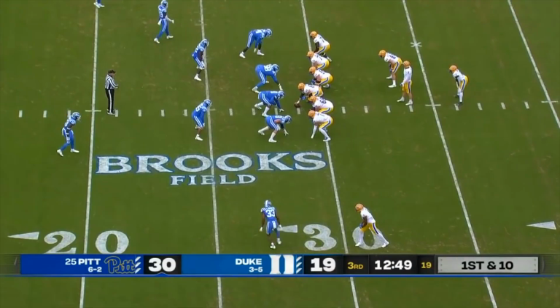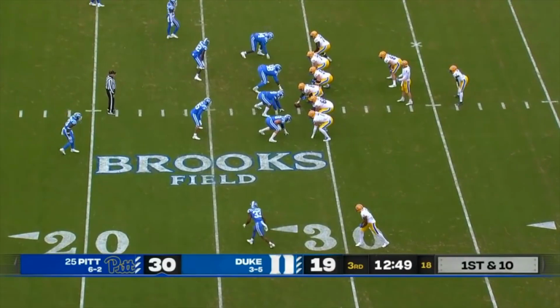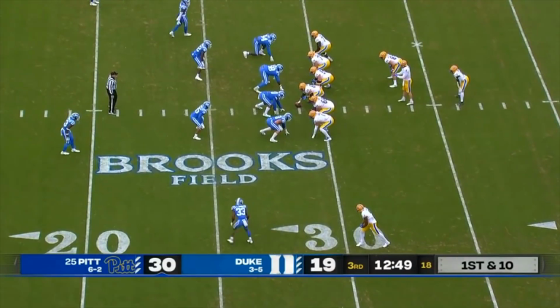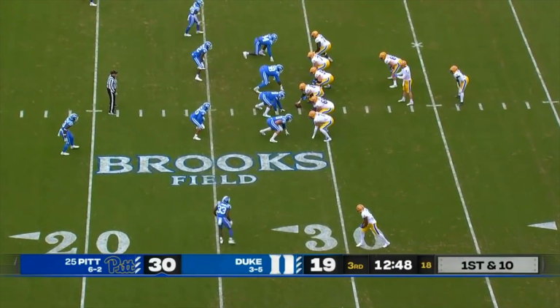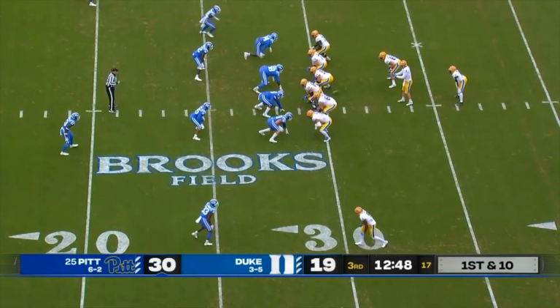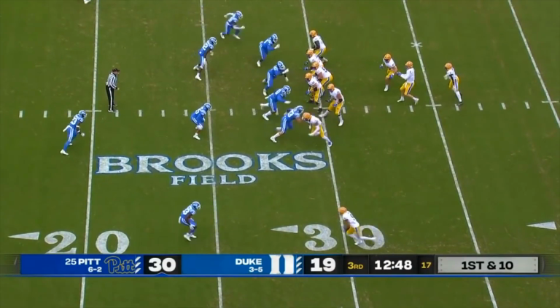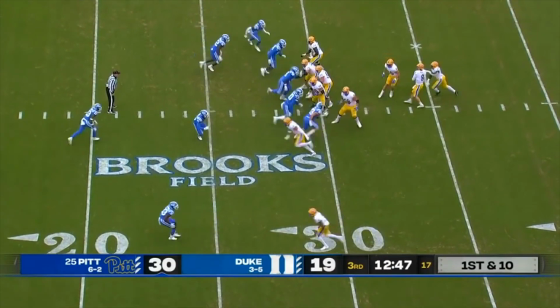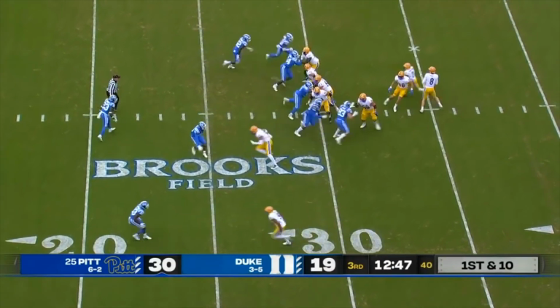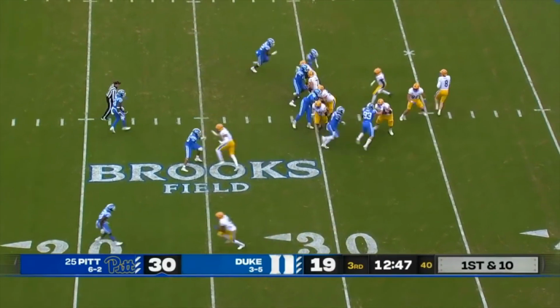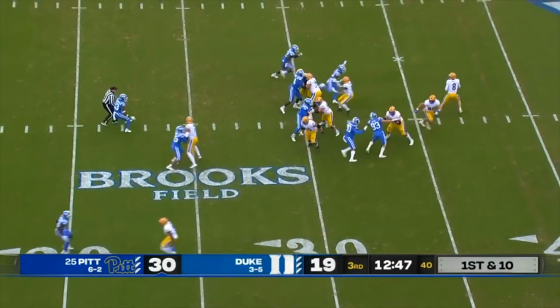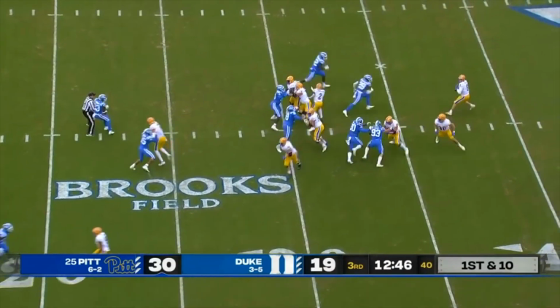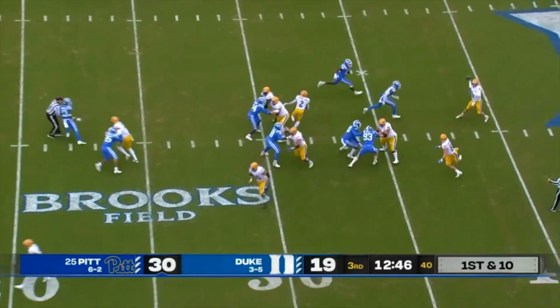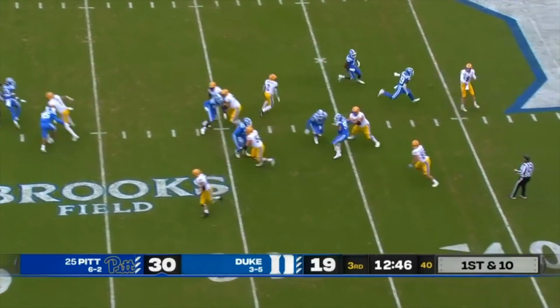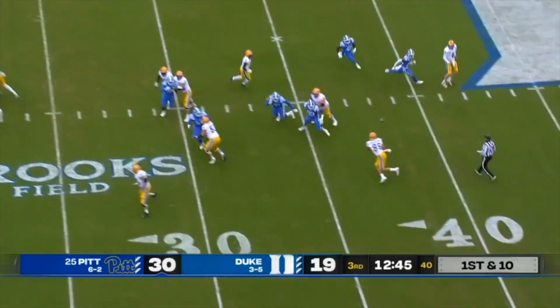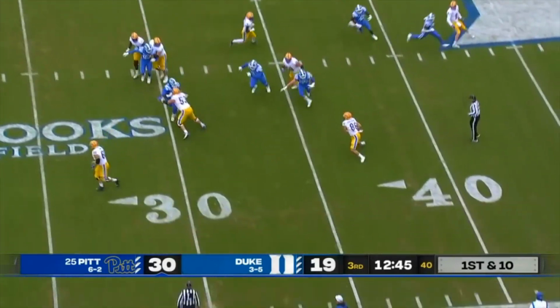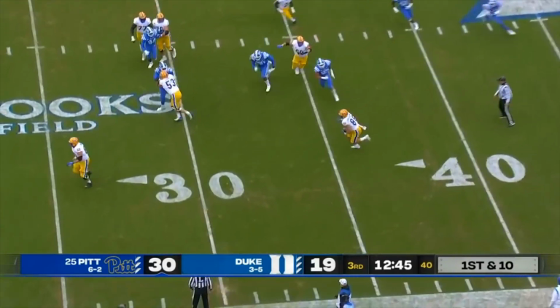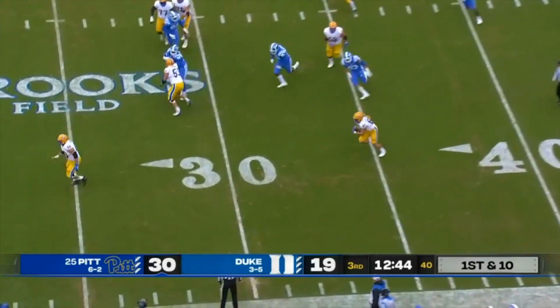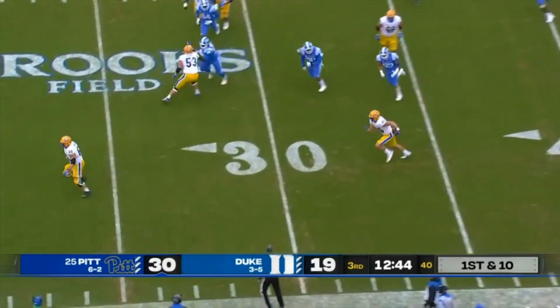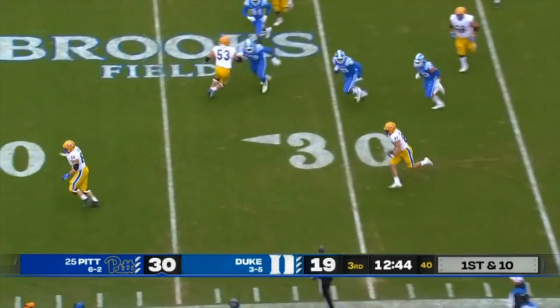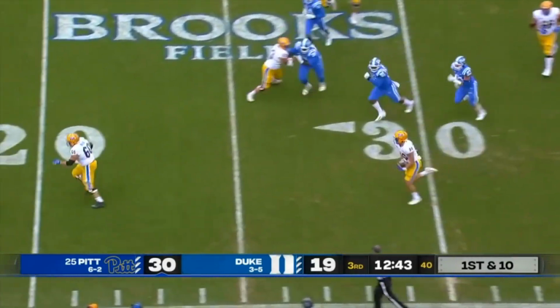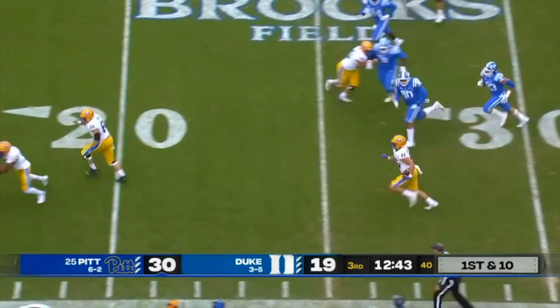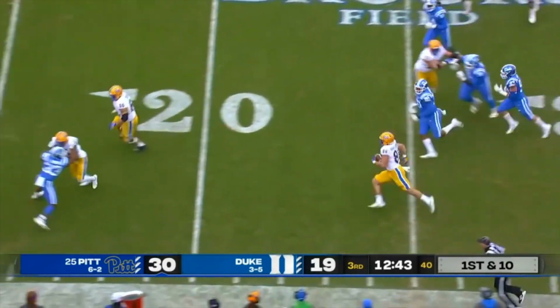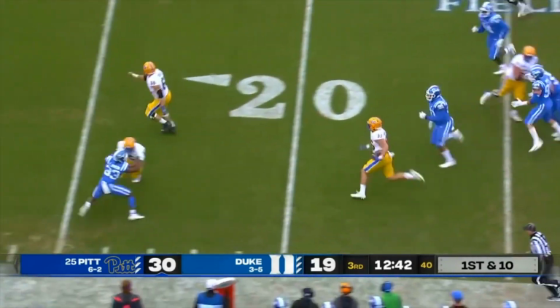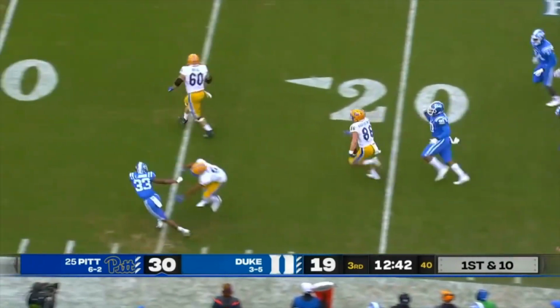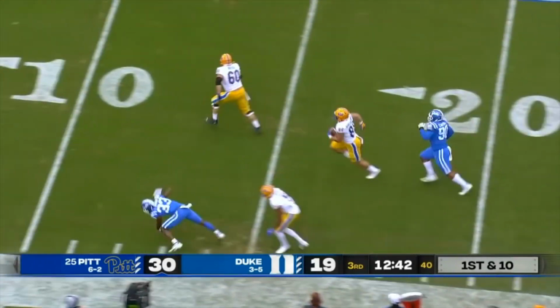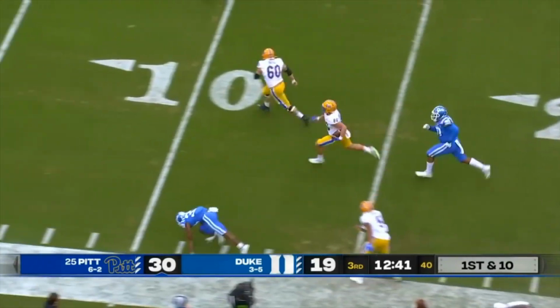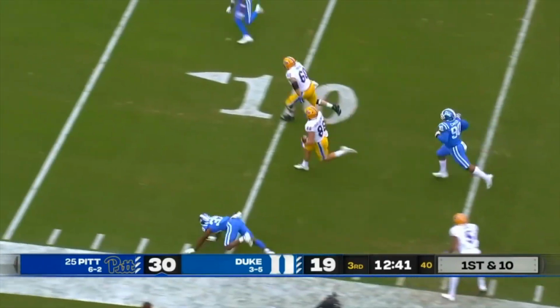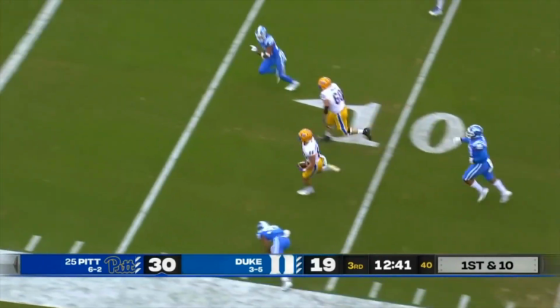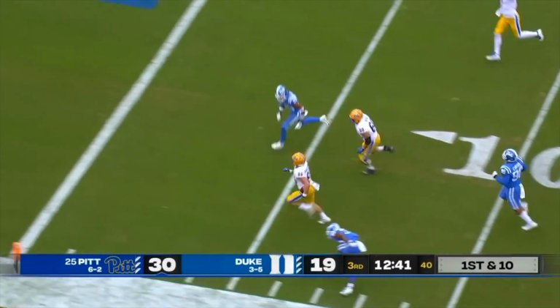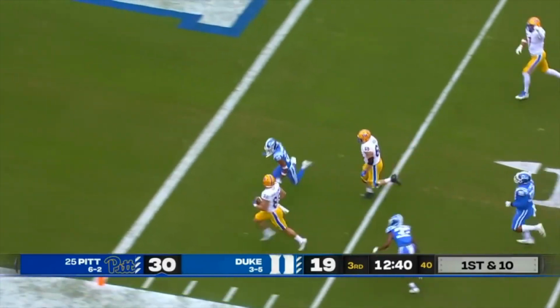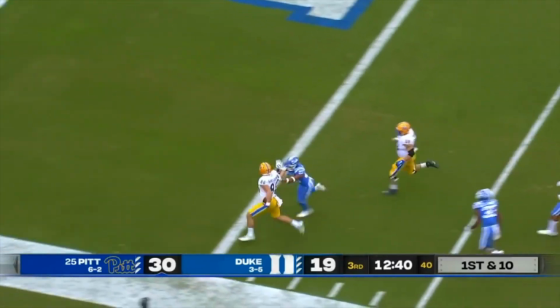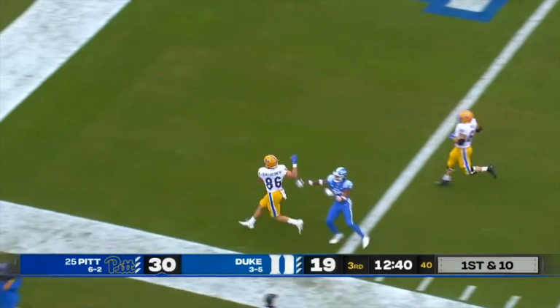14 catches in his last three games, and he and Addison have been at it again here today with touchdown grabs. And now Gavin Bartholomew — touchdown.